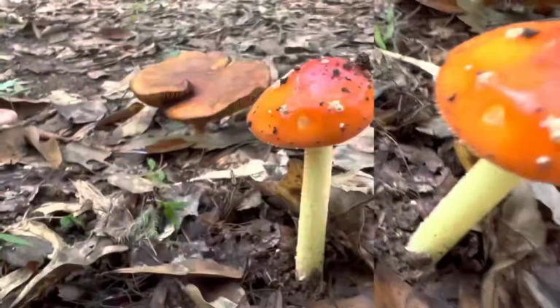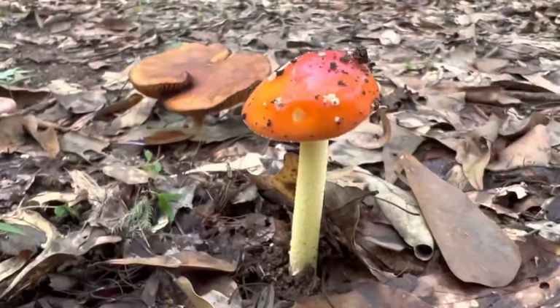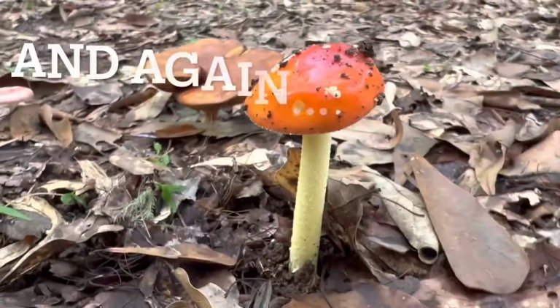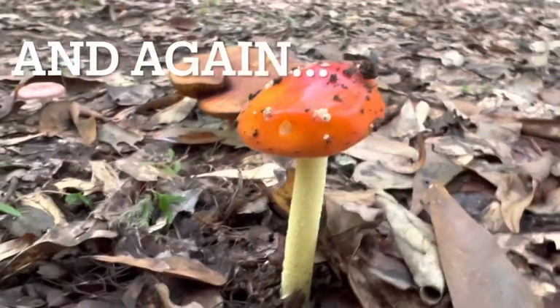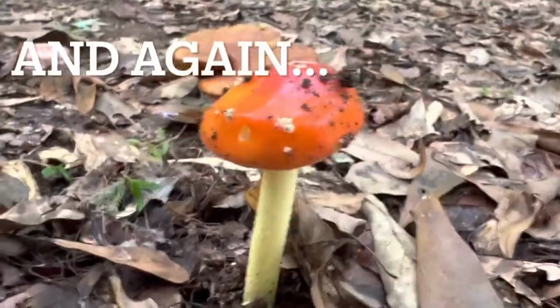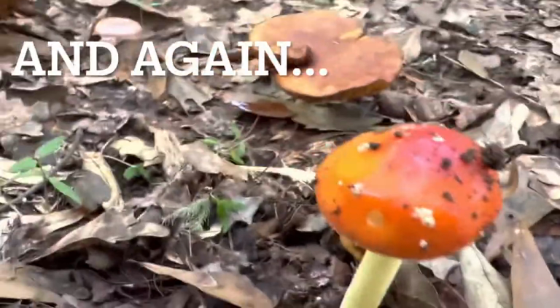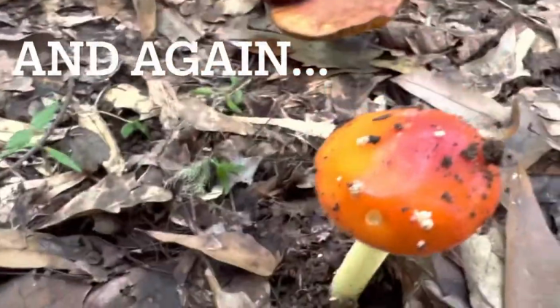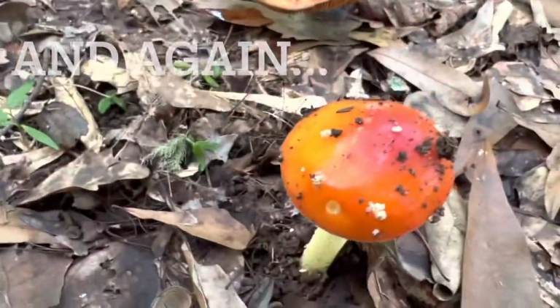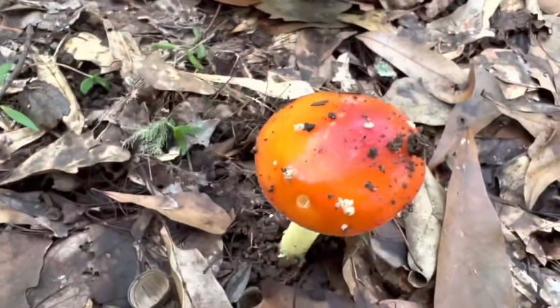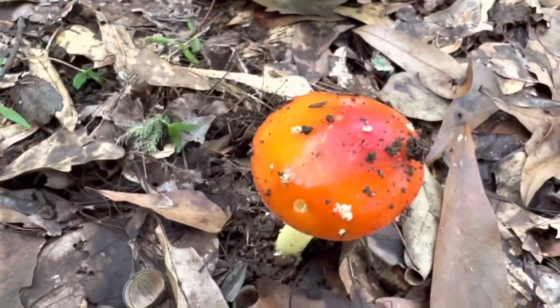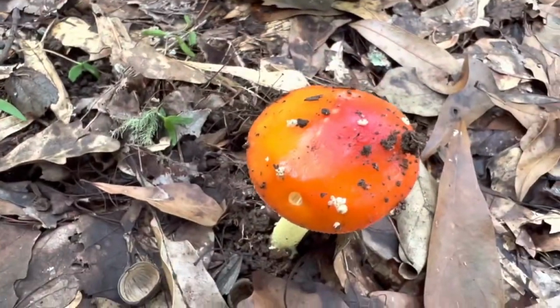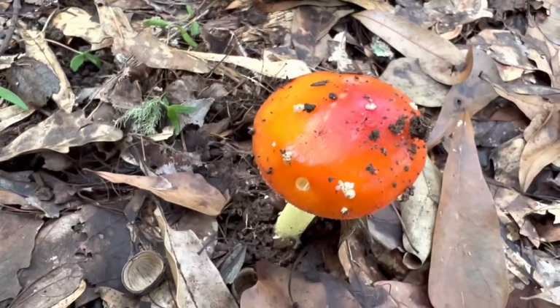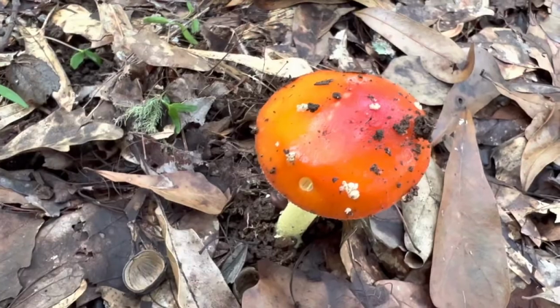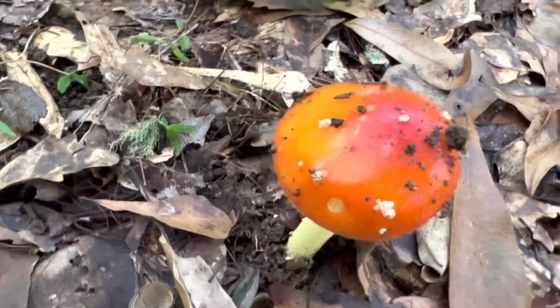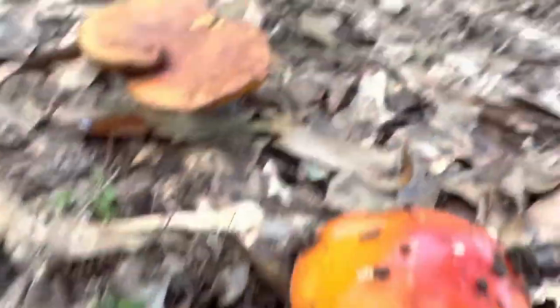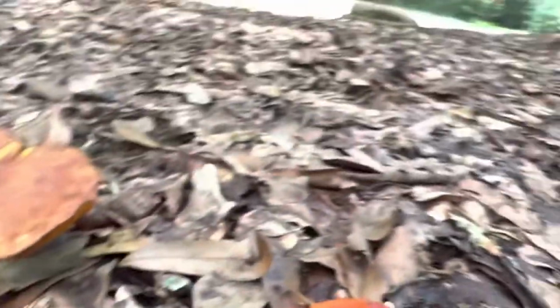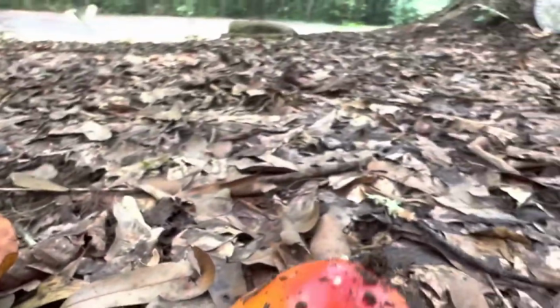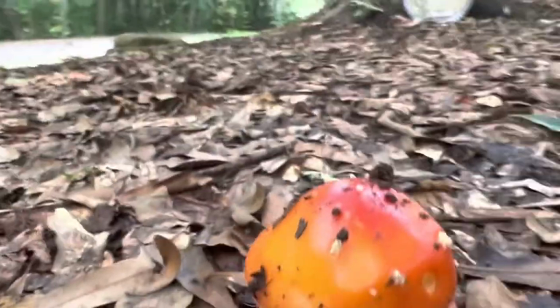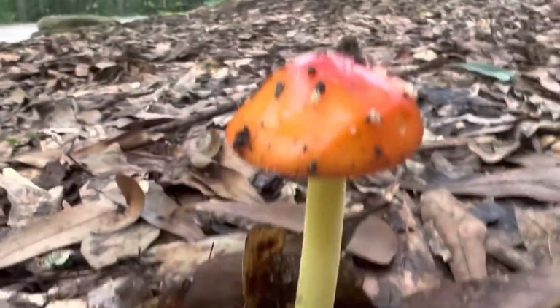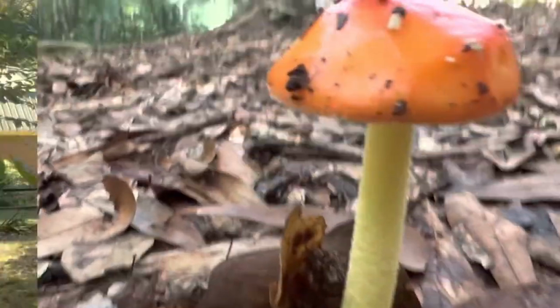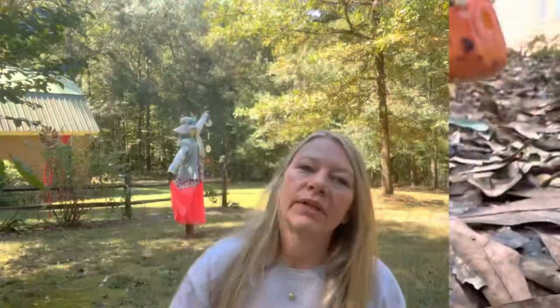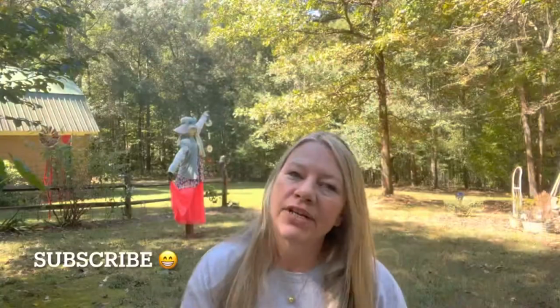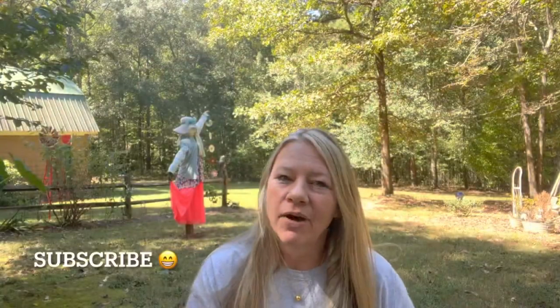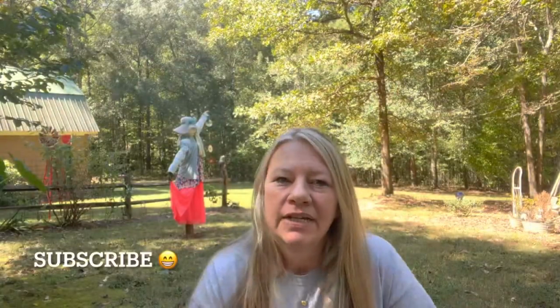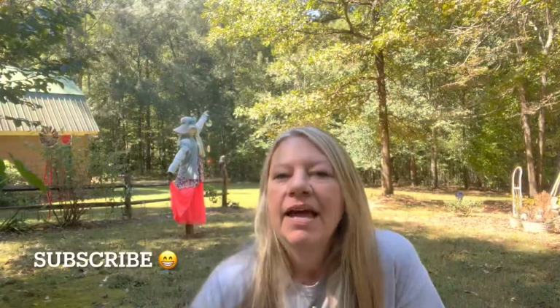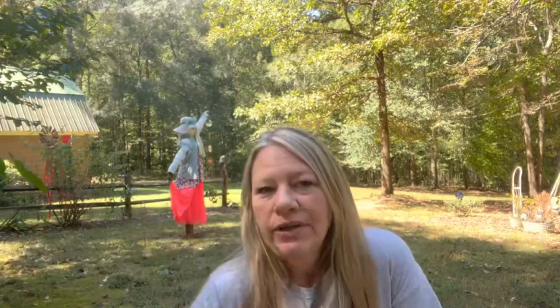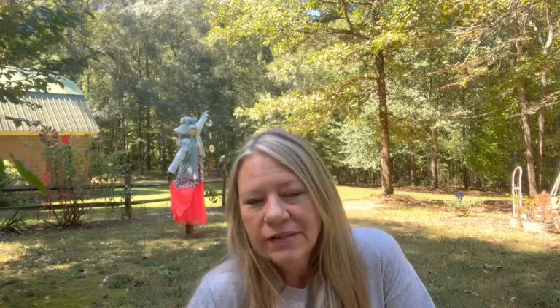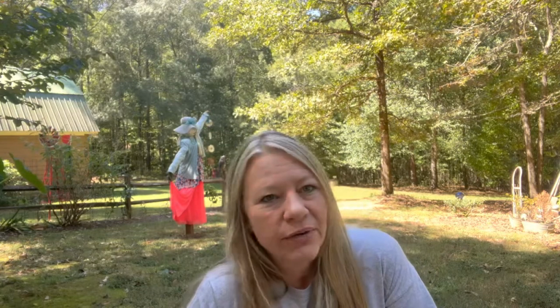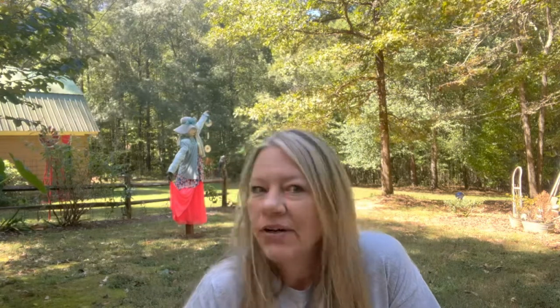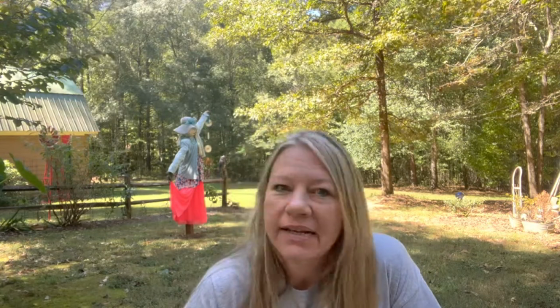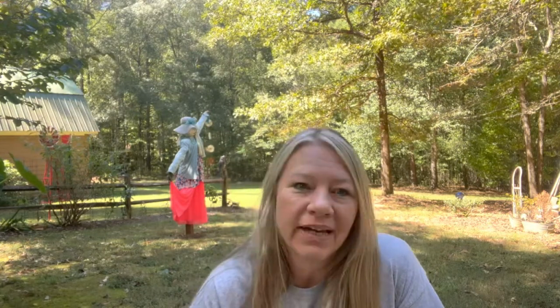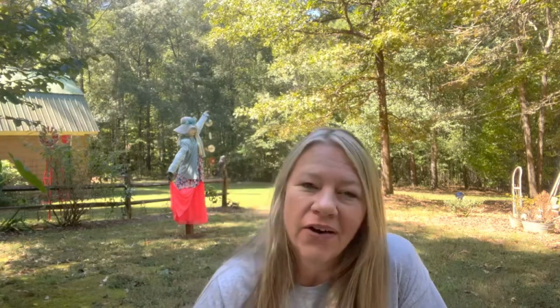Please never harvest or eat any mushrooms unless you absolutely know that it's the mushroom you're thinking it is. Well, I appreciate y'all watching and we will see you here next time back at the garden. Thank you.